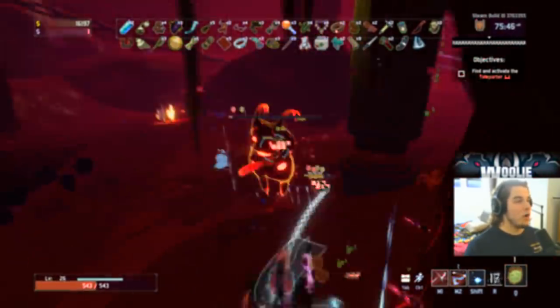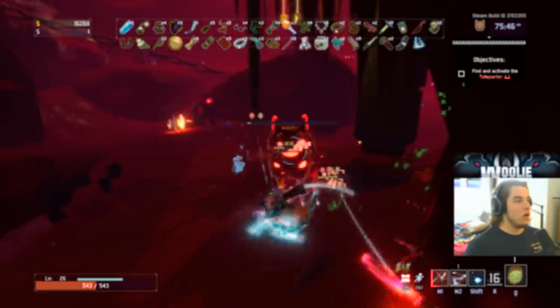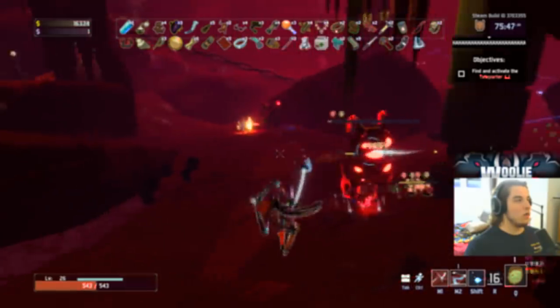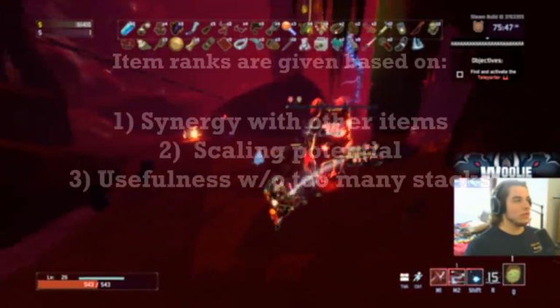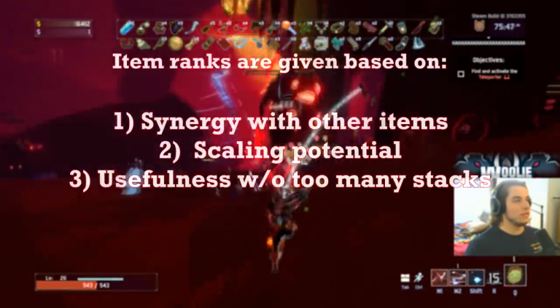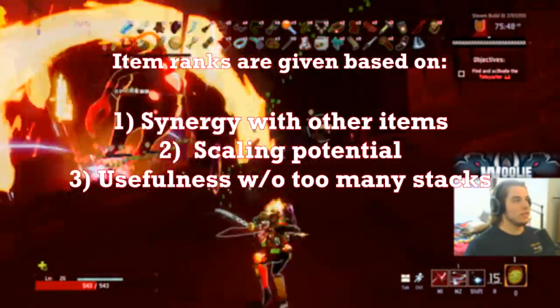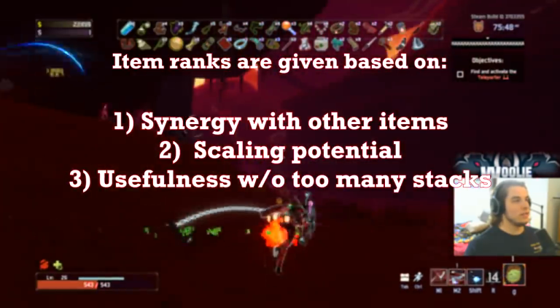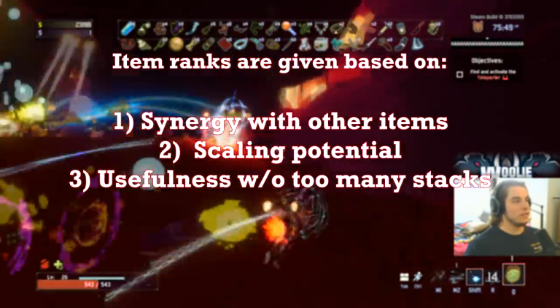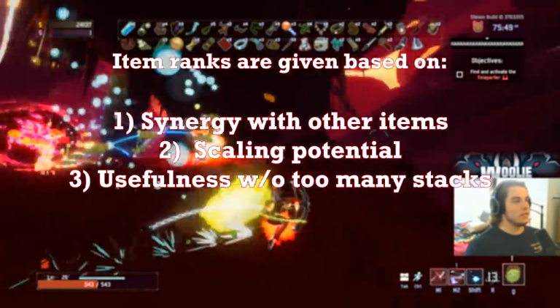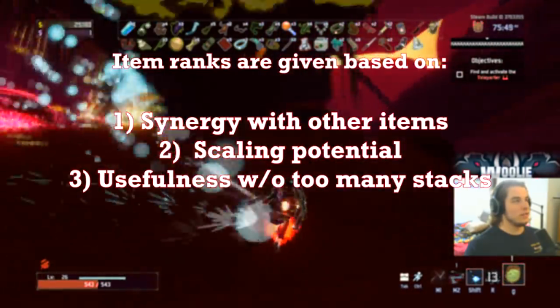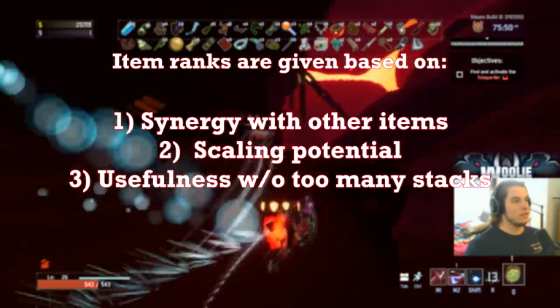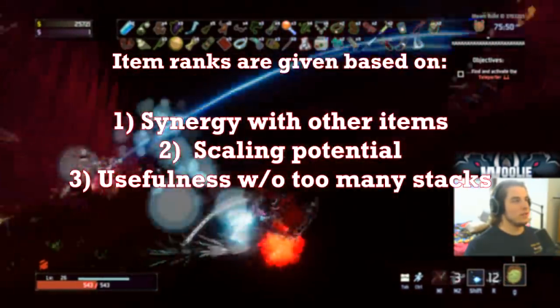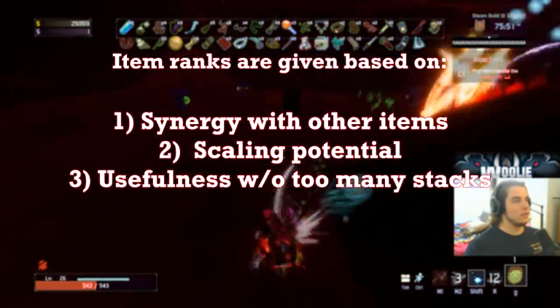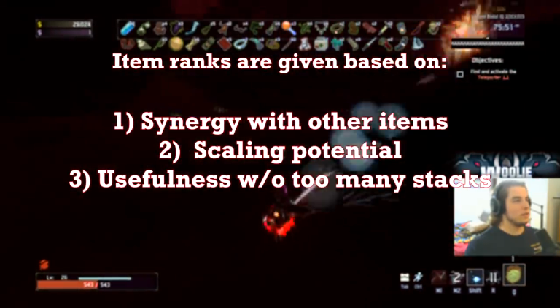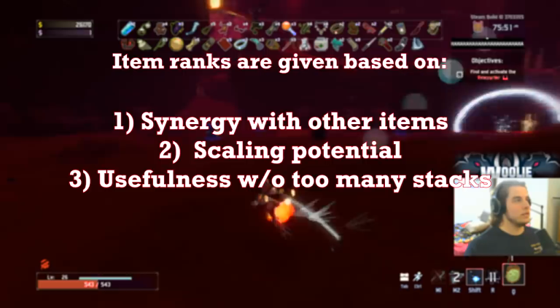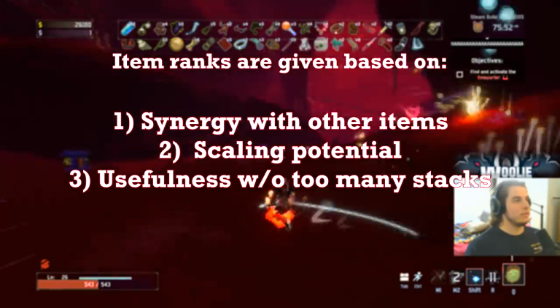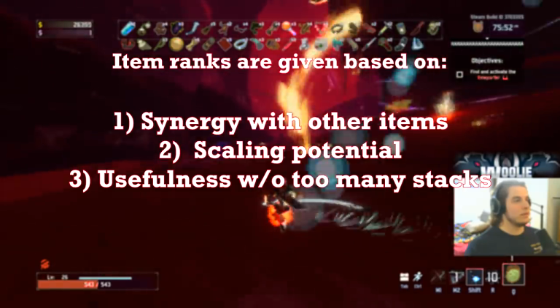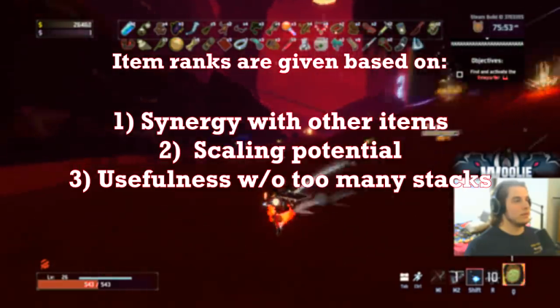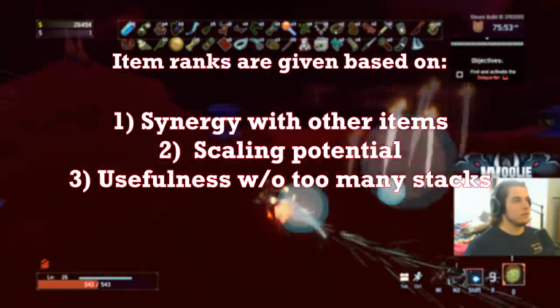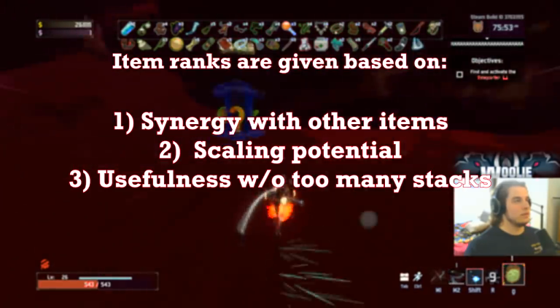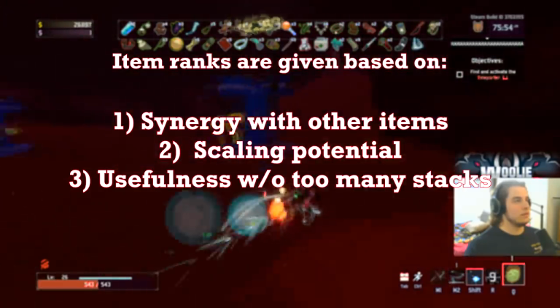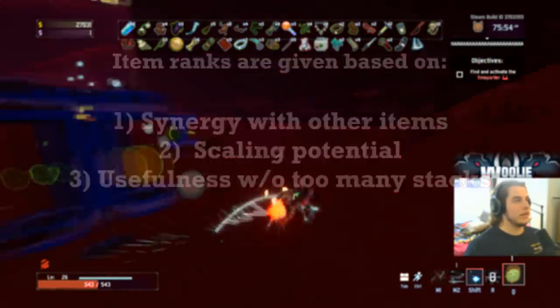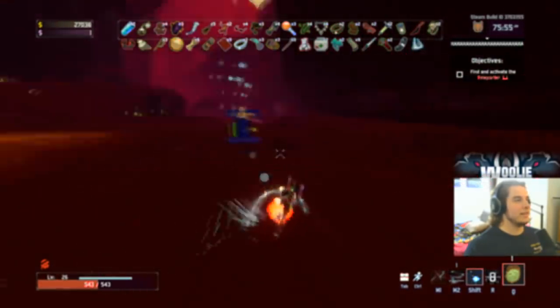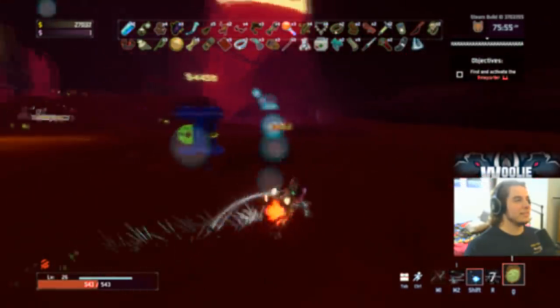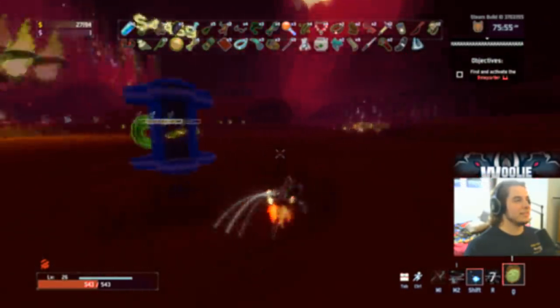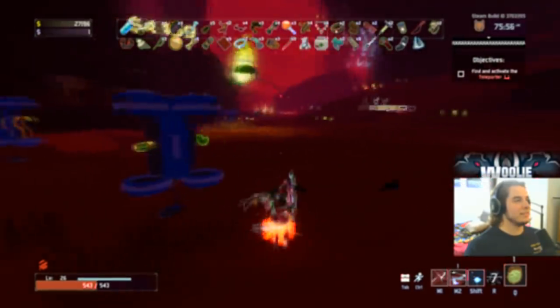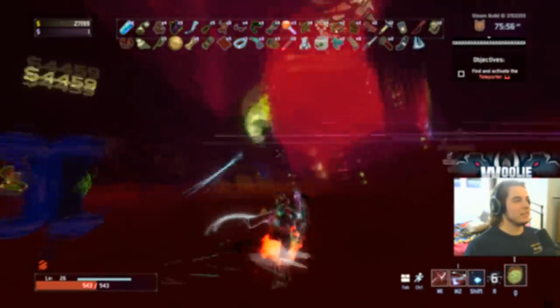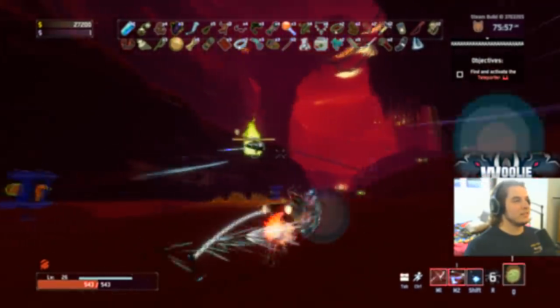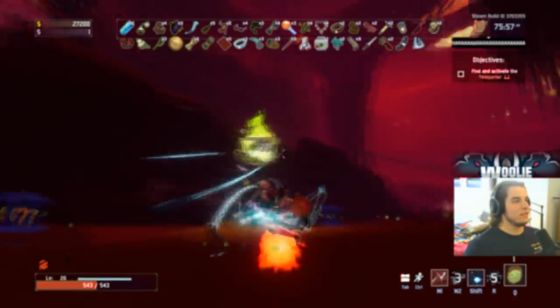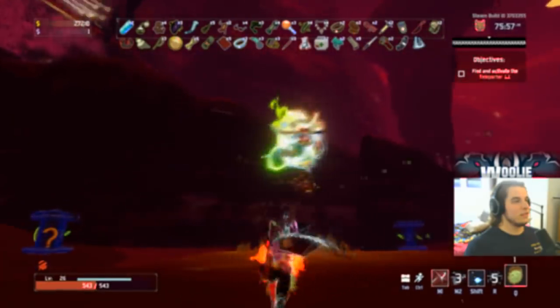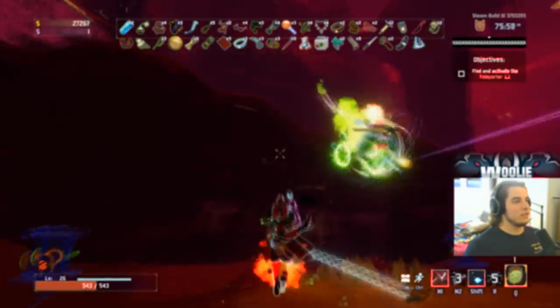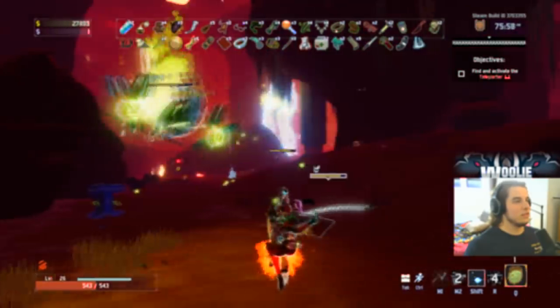Also, the items are ranked based on their synergy with other items, their scaling potential, and their usefulness without a crazy amount of stacks. Everybody knows getting a sticky bond 3D printer 40 minutes in is absolutely nuts, so I'll talk more about the general usefulness of each item. Alright, let's get started.